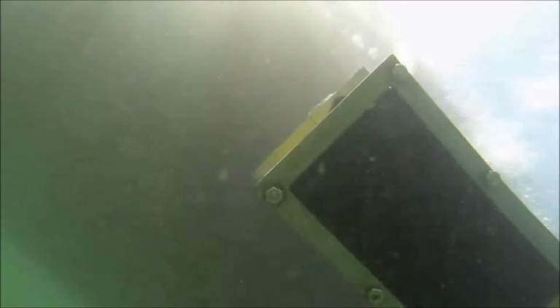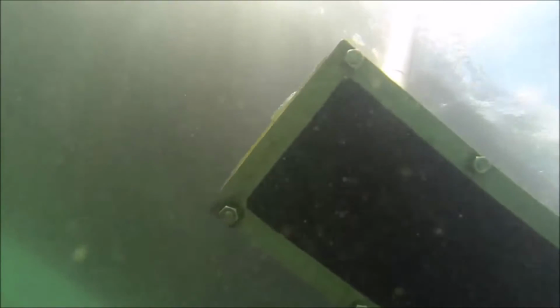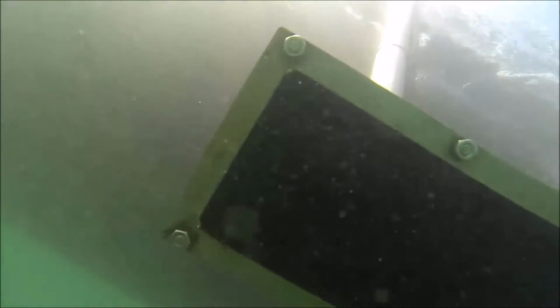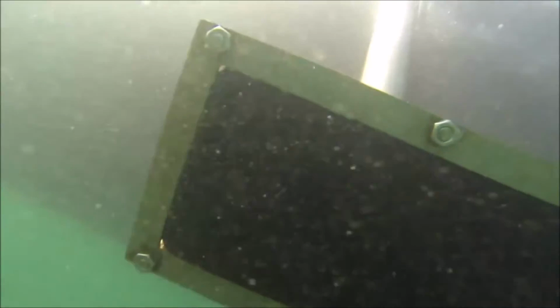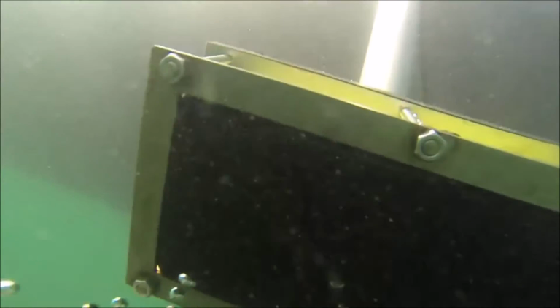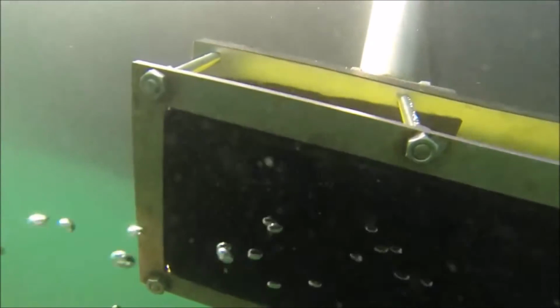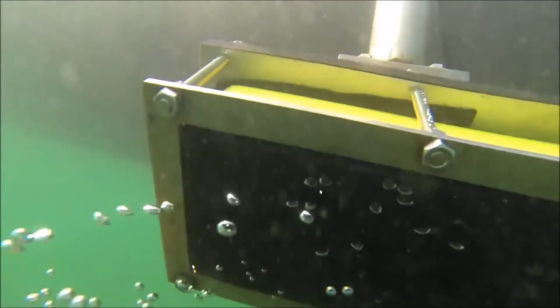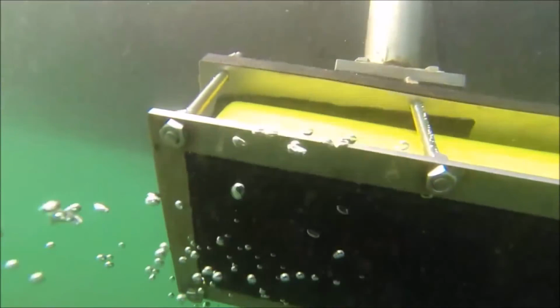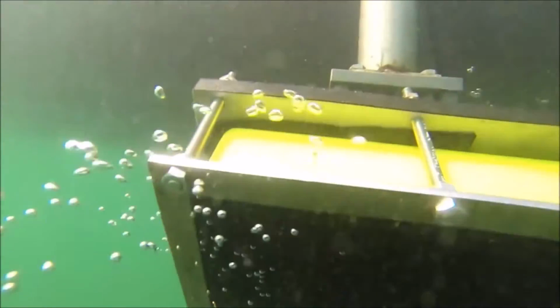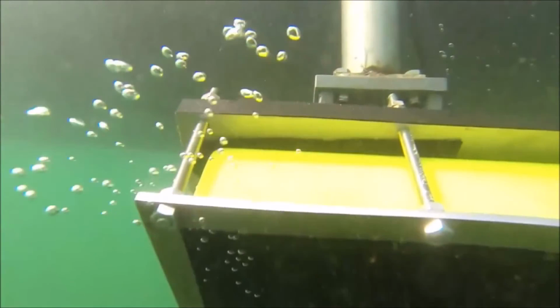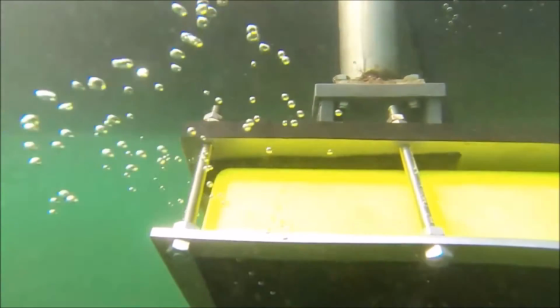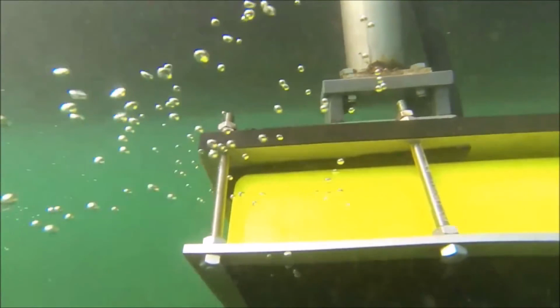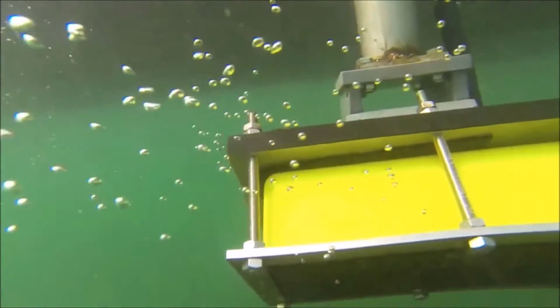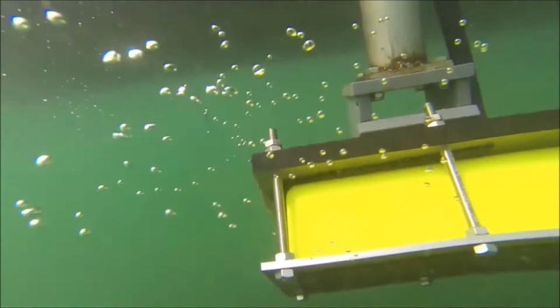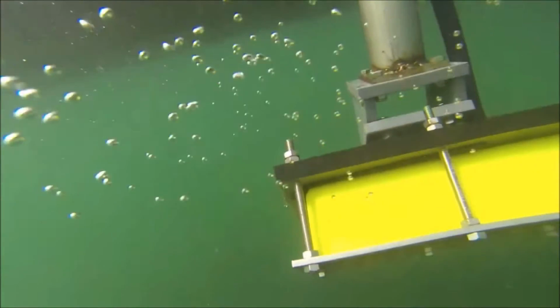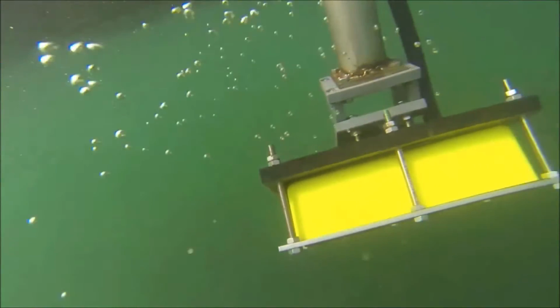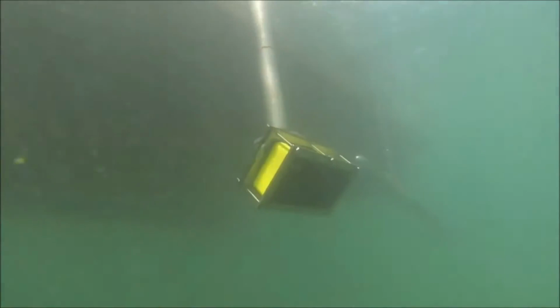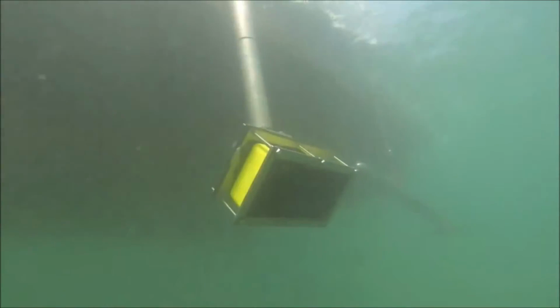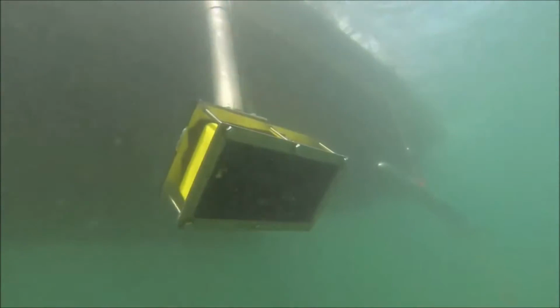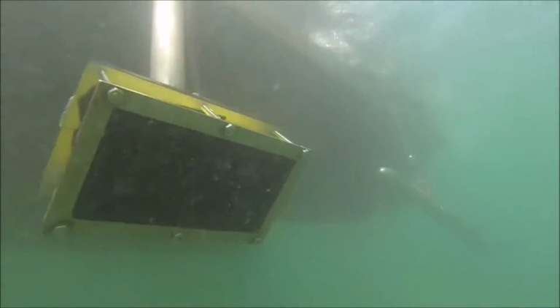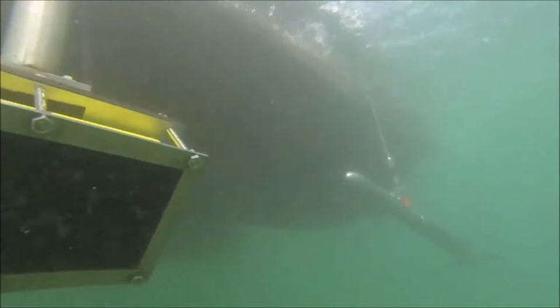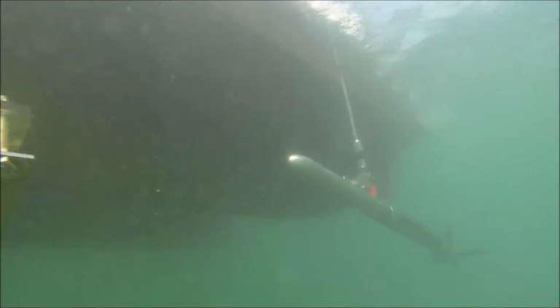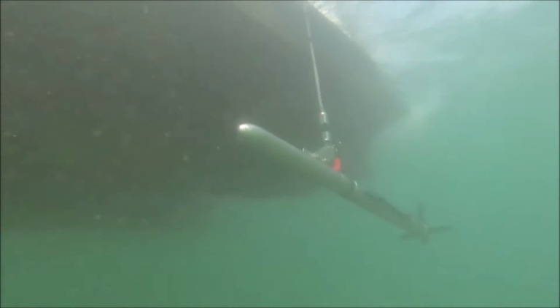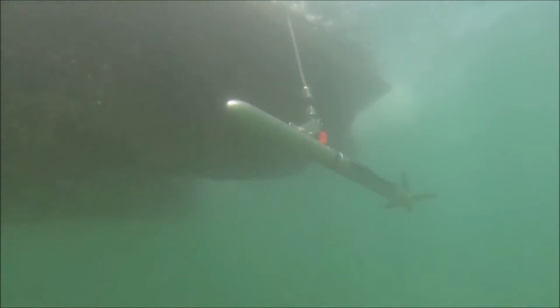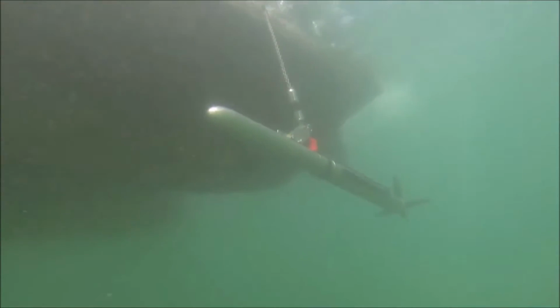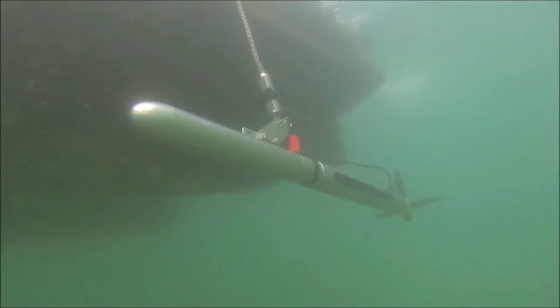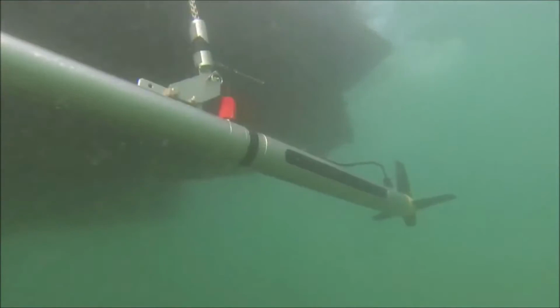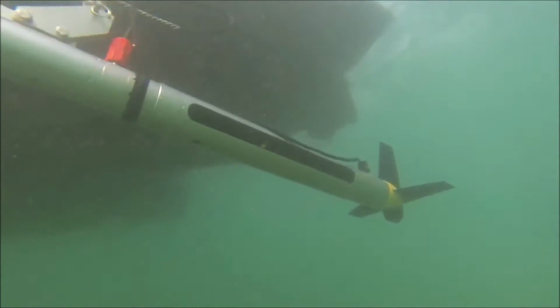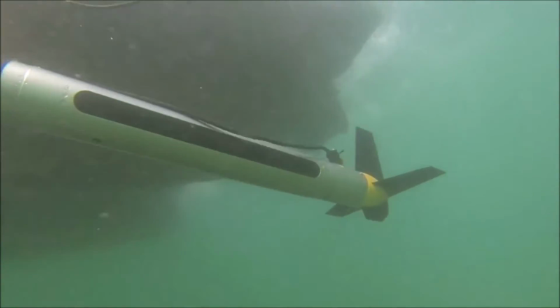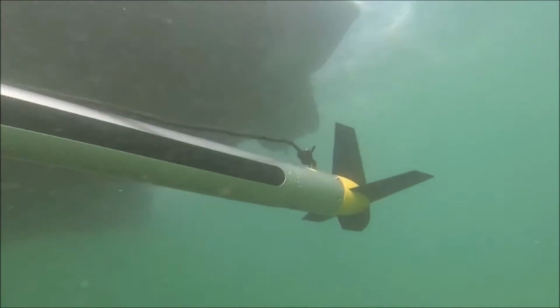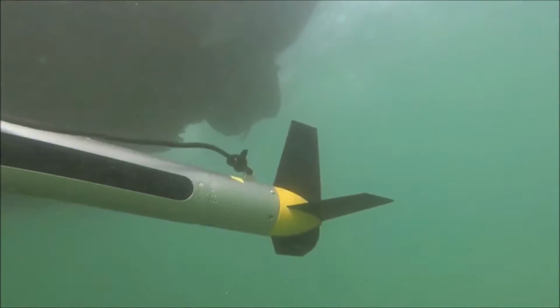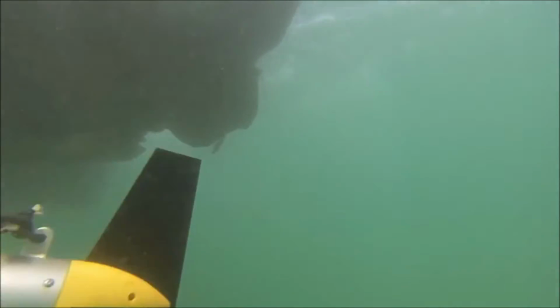The yellow portion is a multi-beam sonar transducer. This particular transducer has the ability to cover a swath of 120 degrees with half degree beam spacing. We'll be using this system for the hydrographic survey data acquisition.